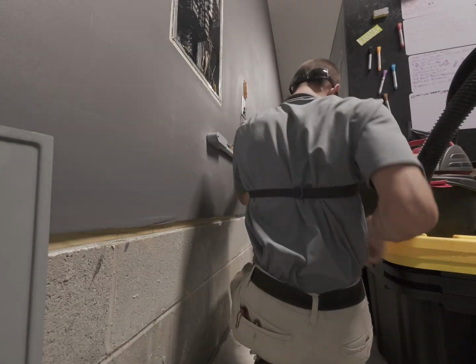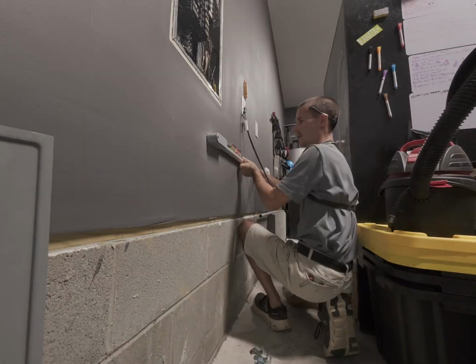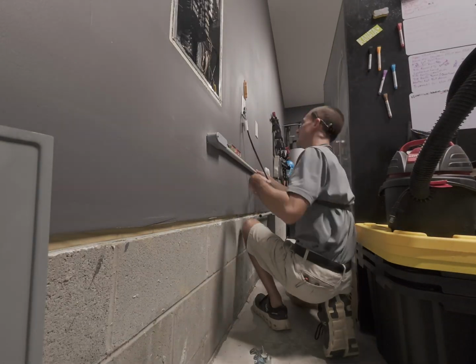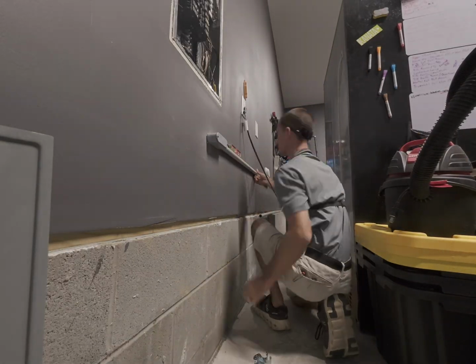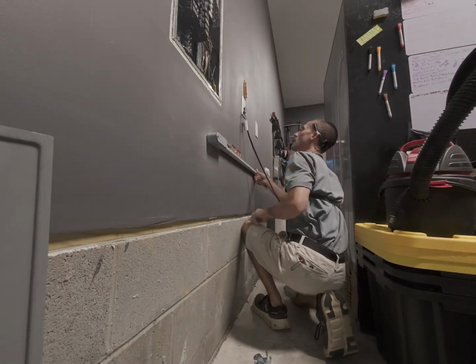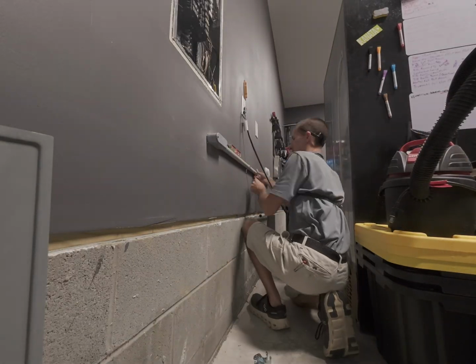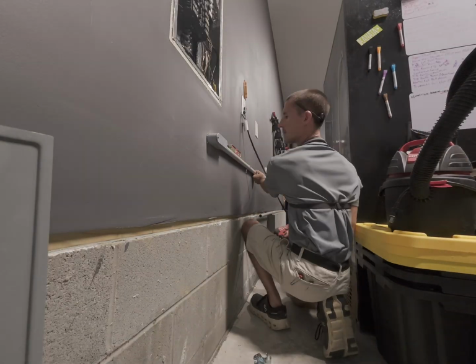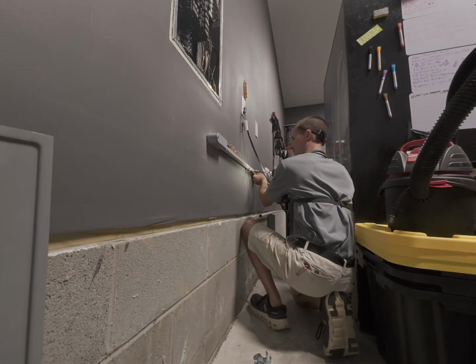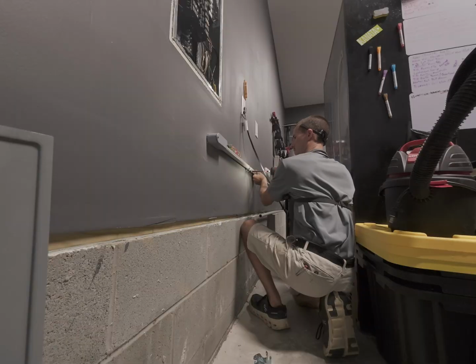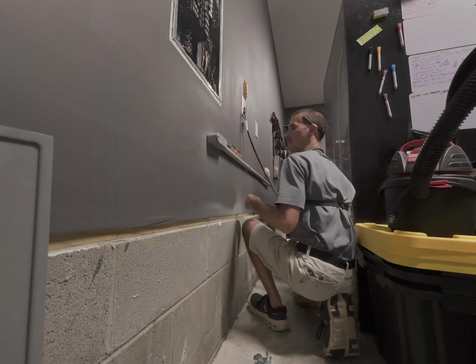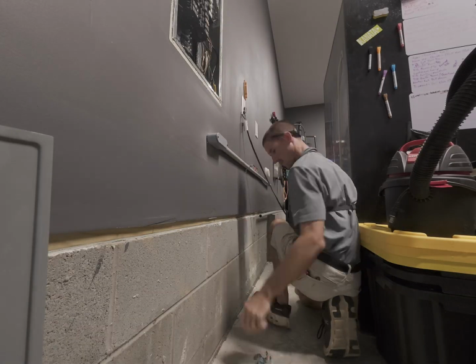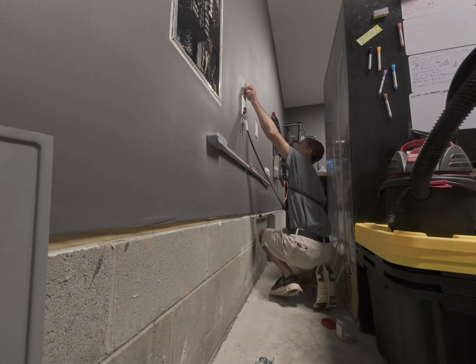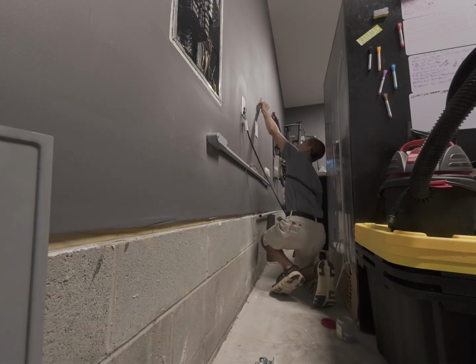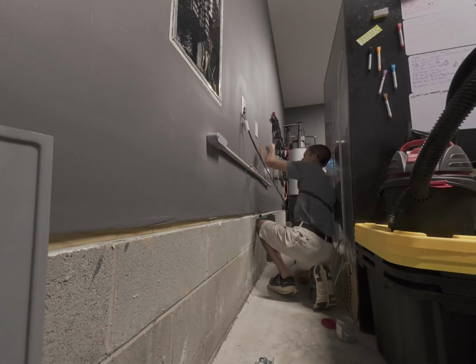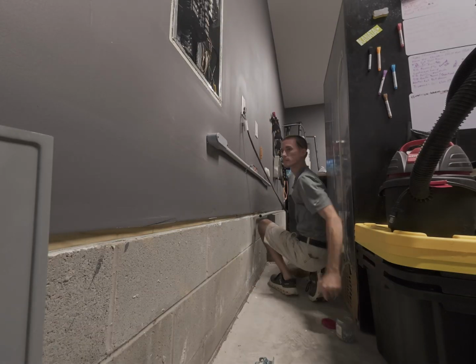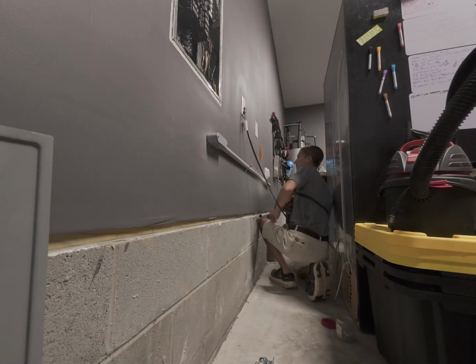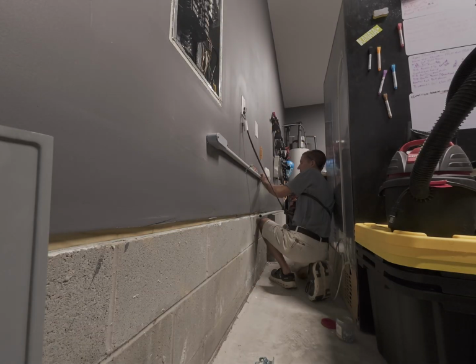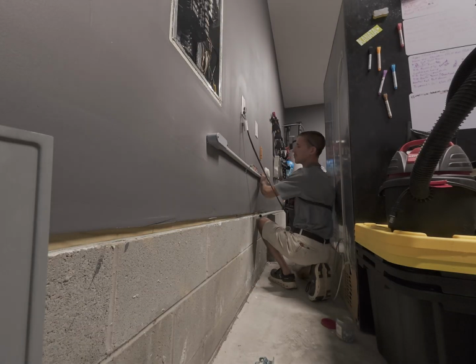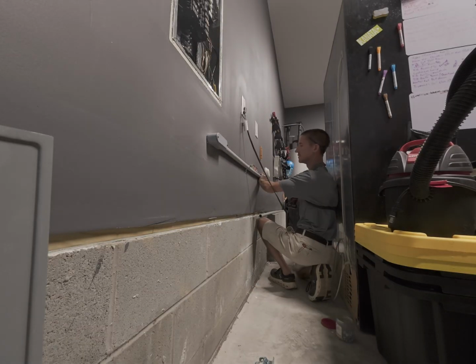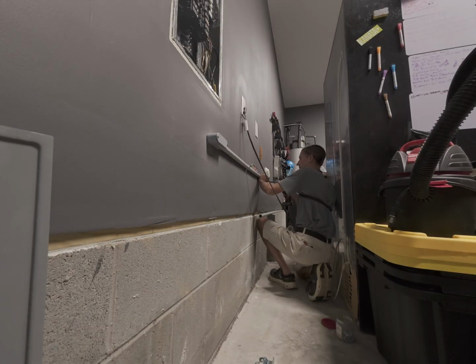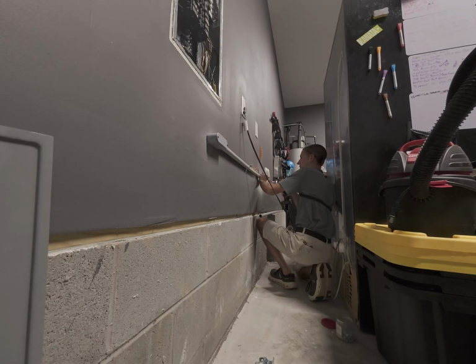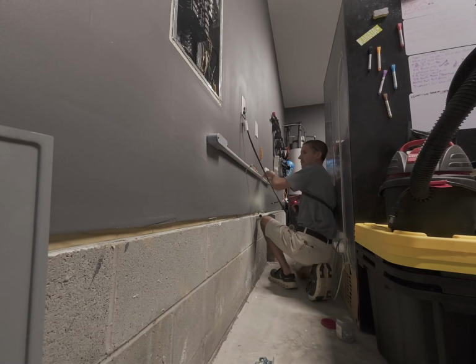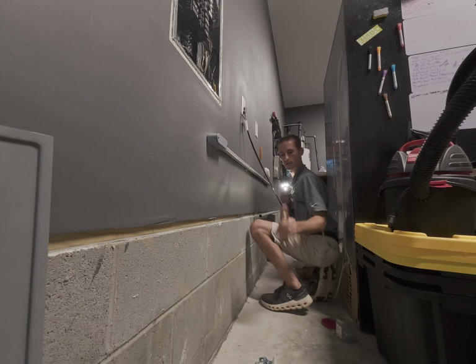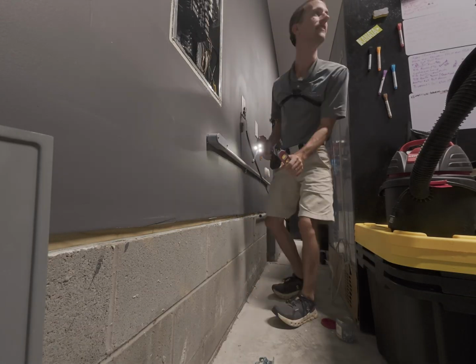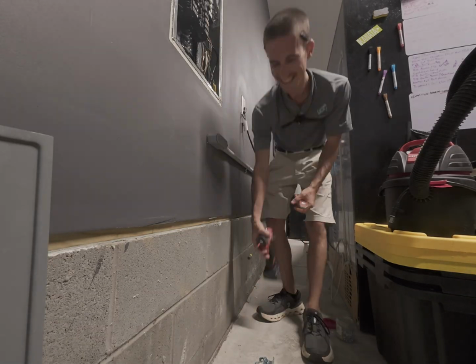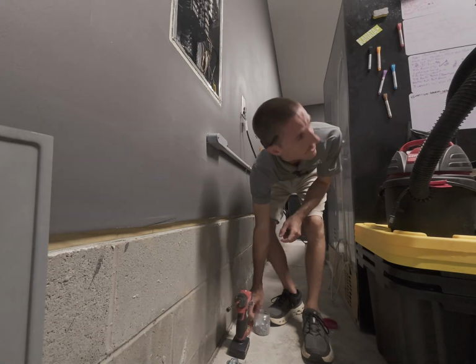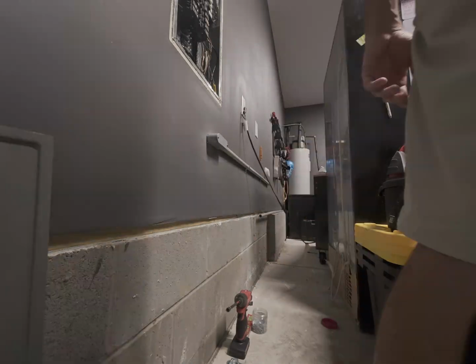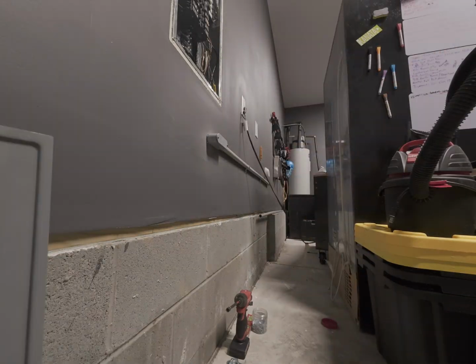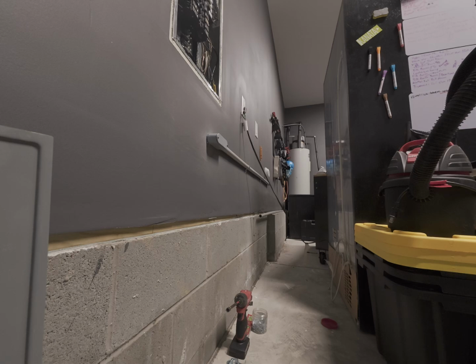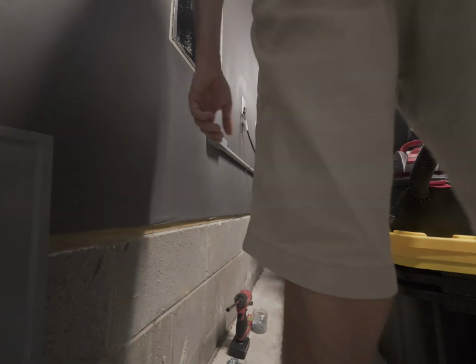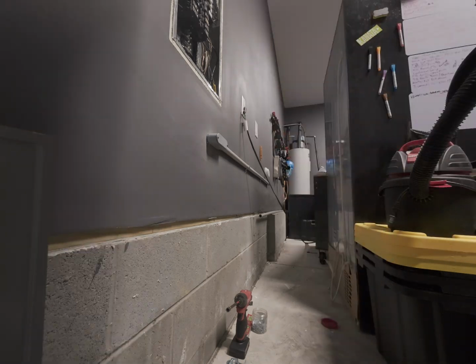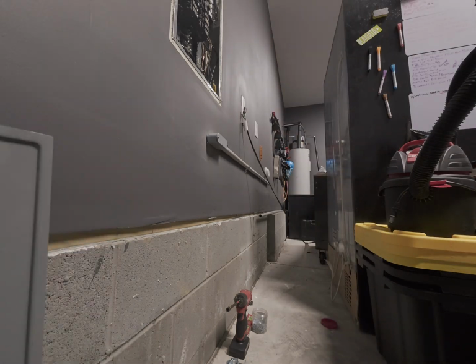Right here I'm just using my stud finder to figure out where the studs are, so that way I can strap my conduit to the wall going down to the other side.